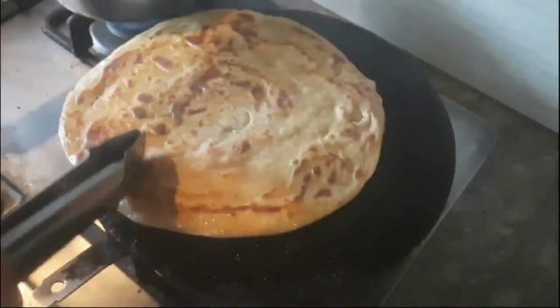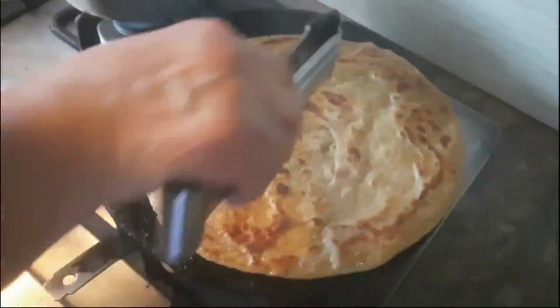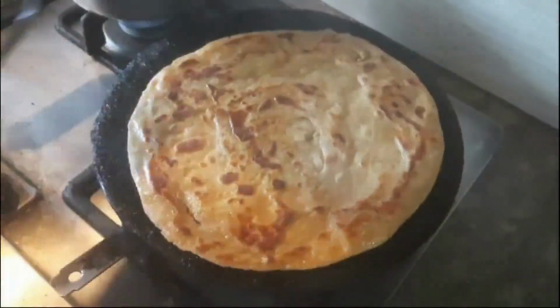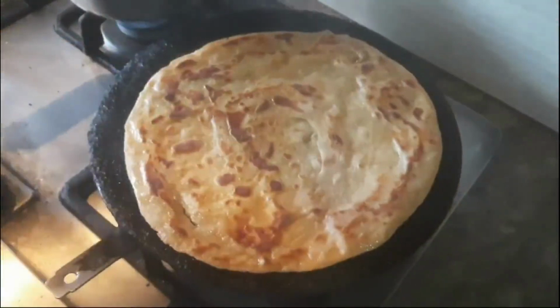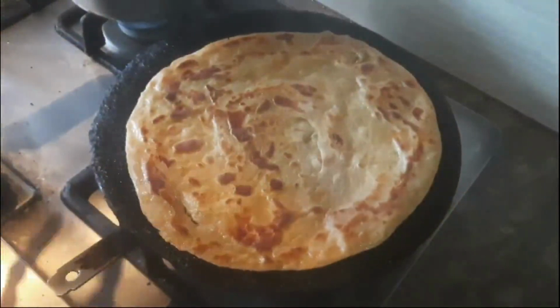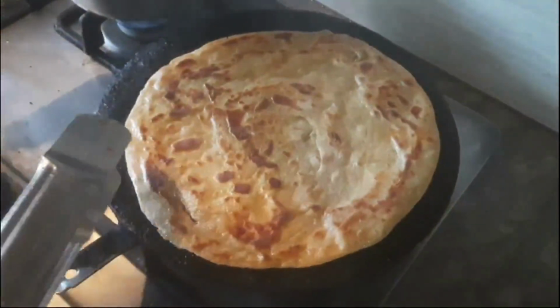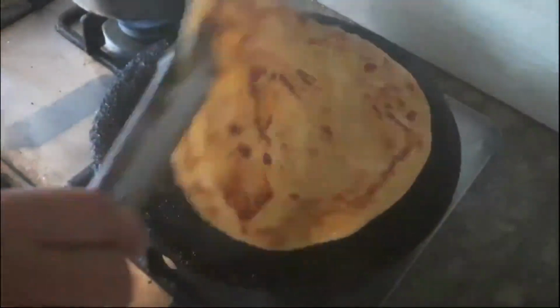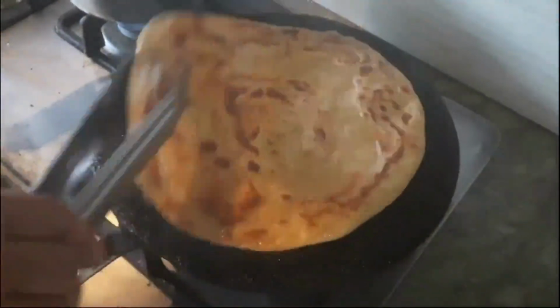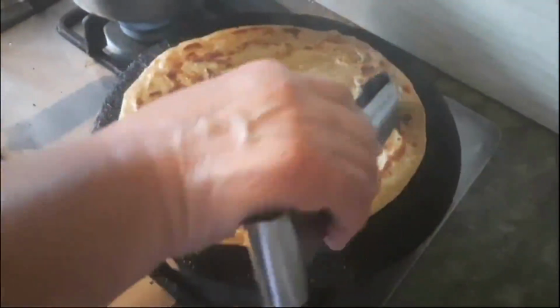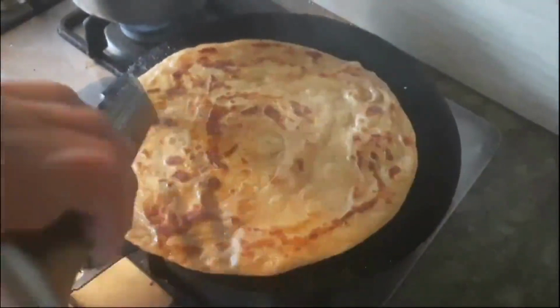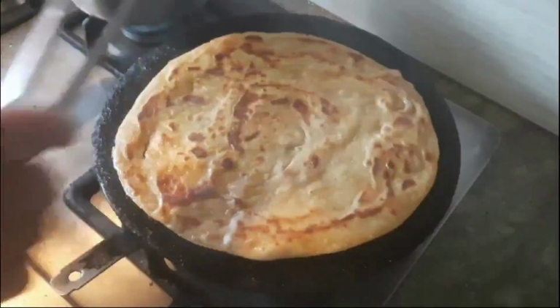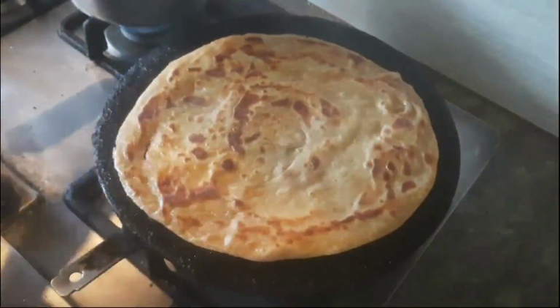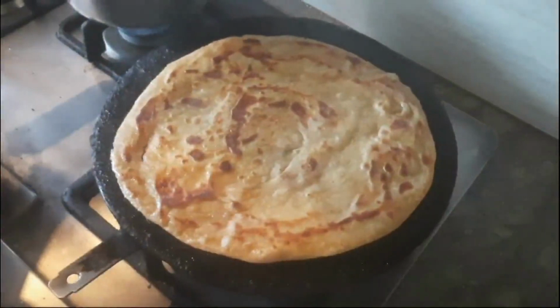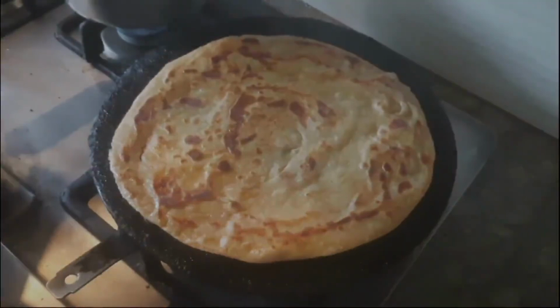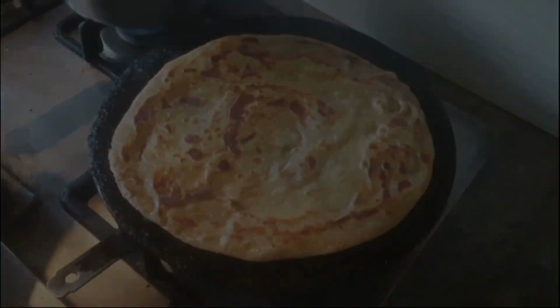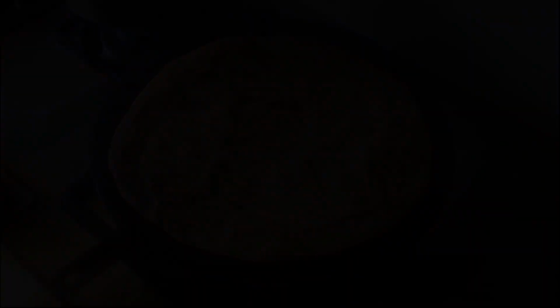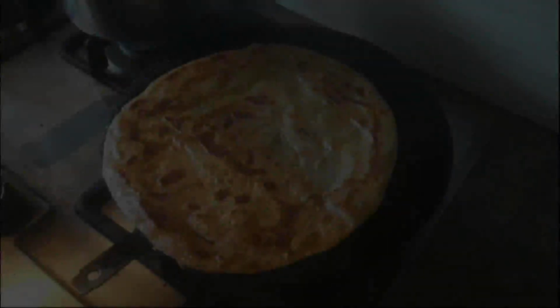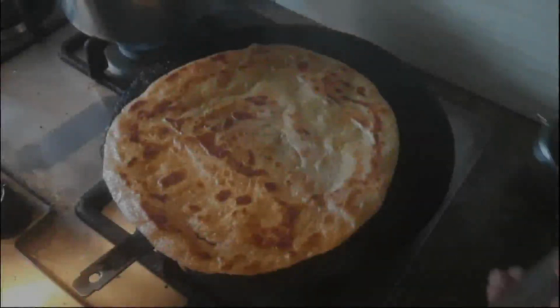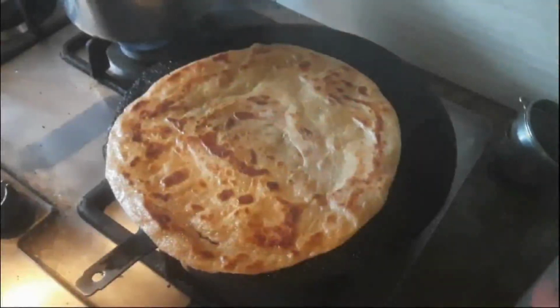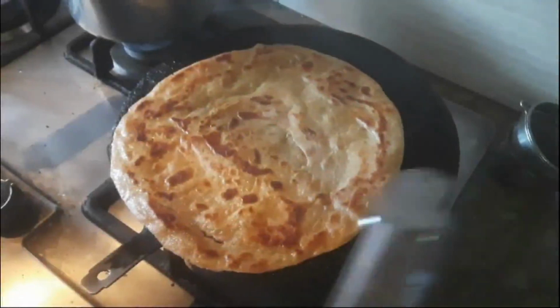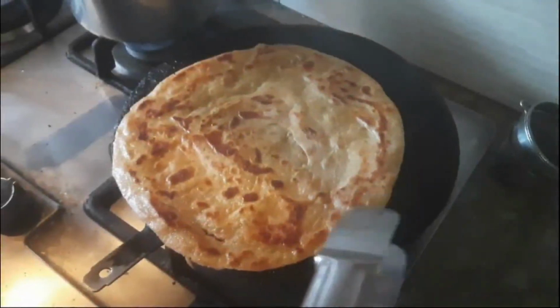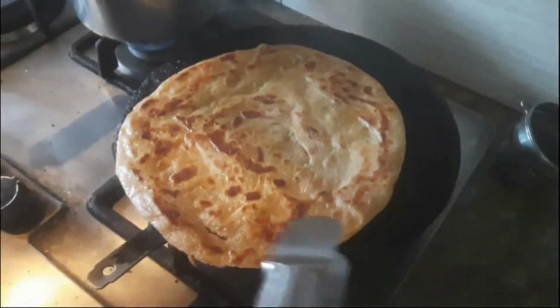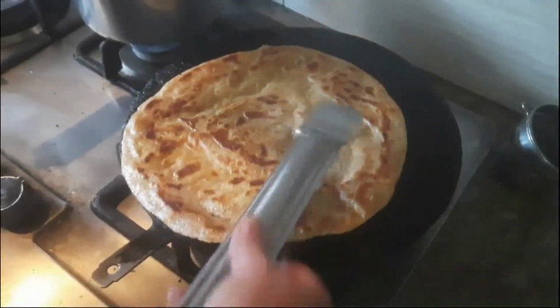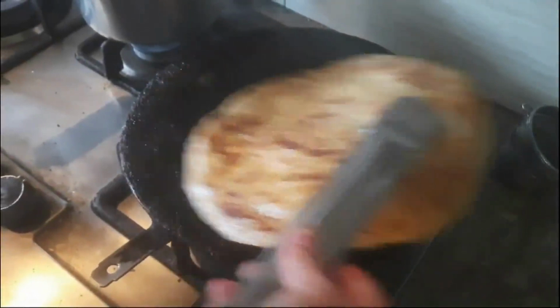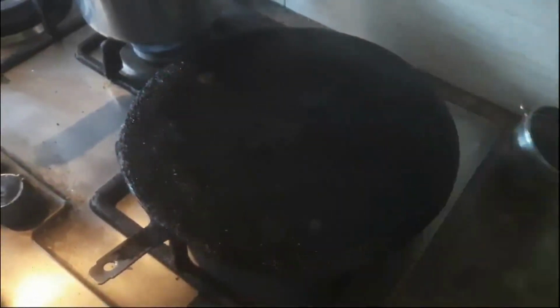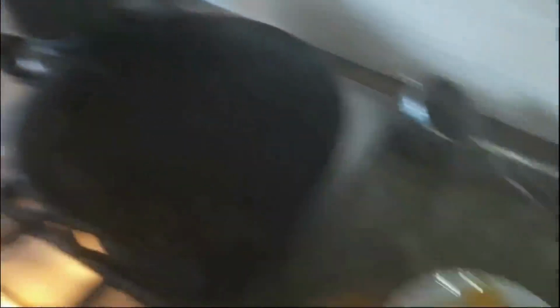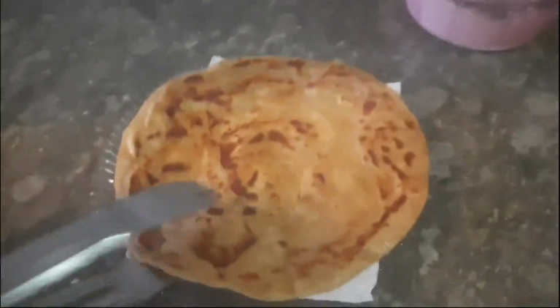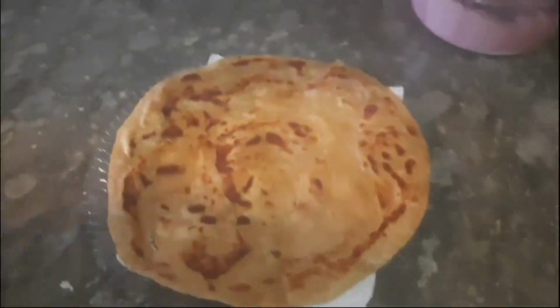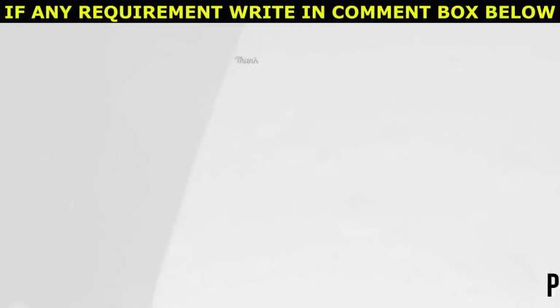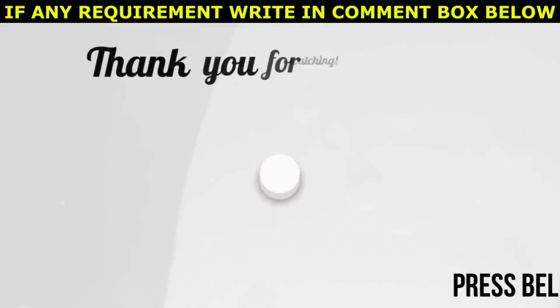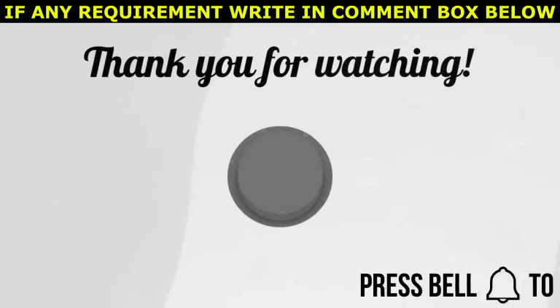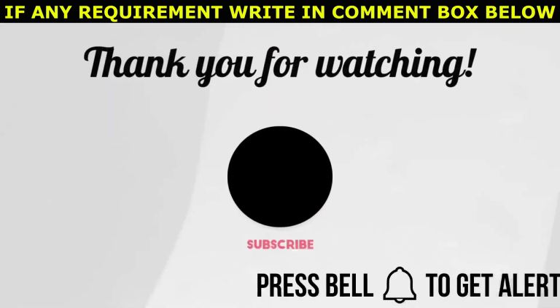Round it in a circular way and cook it on medium flame for two minutes on both sides. Now the recipe has been fully prepared and is ready to serve. Thank you.